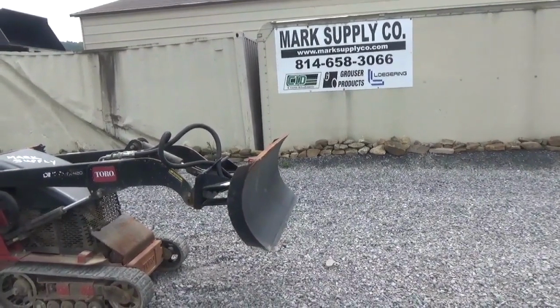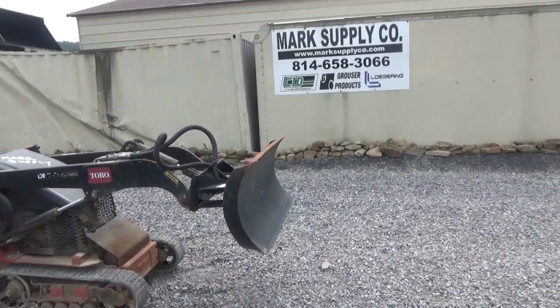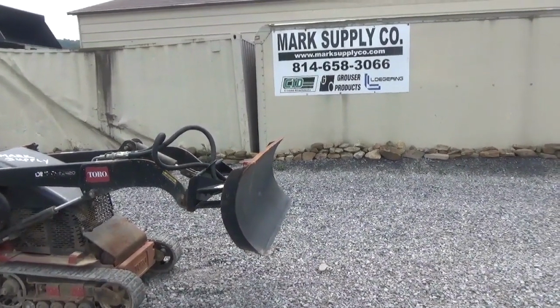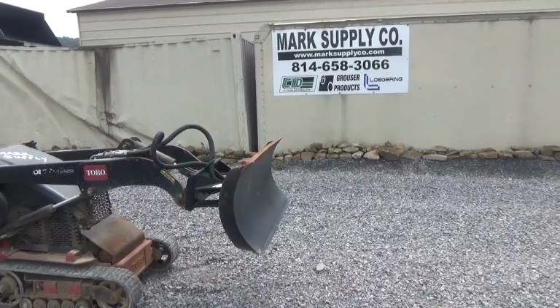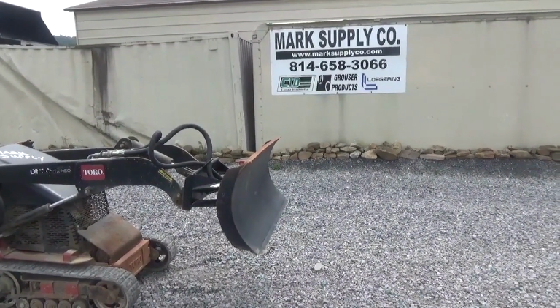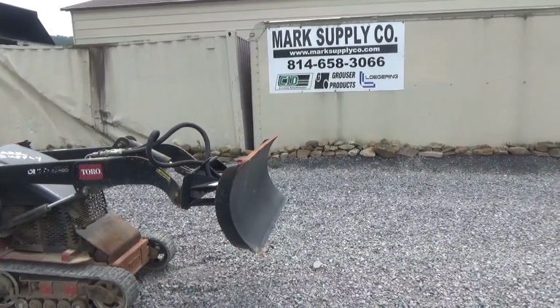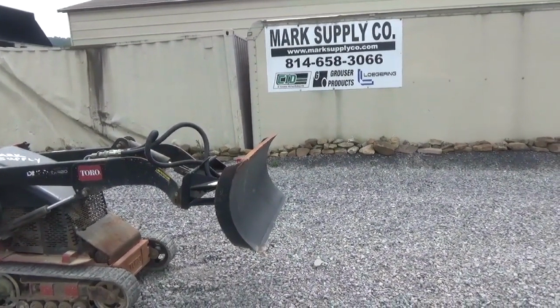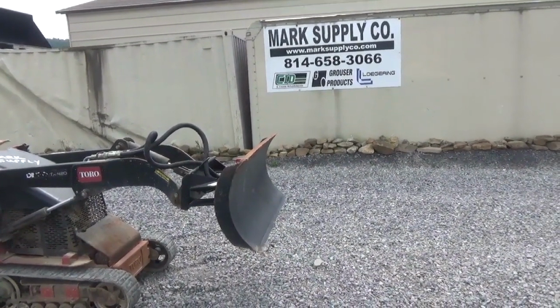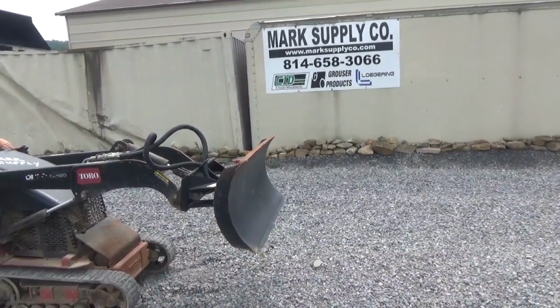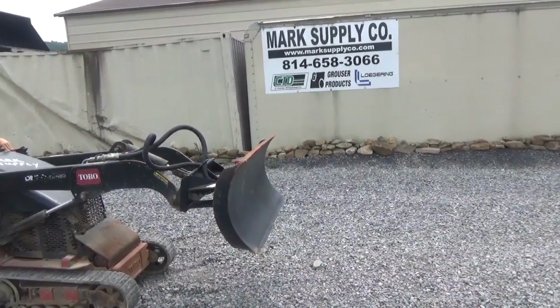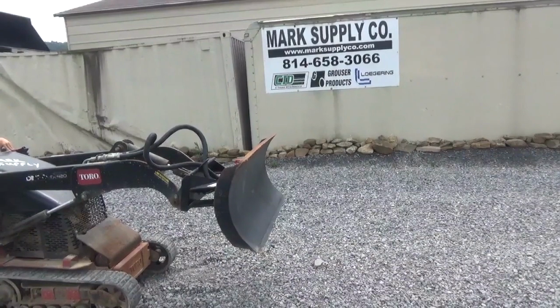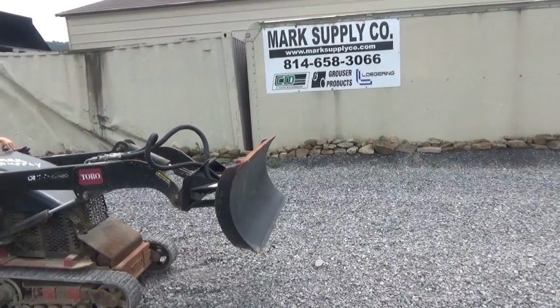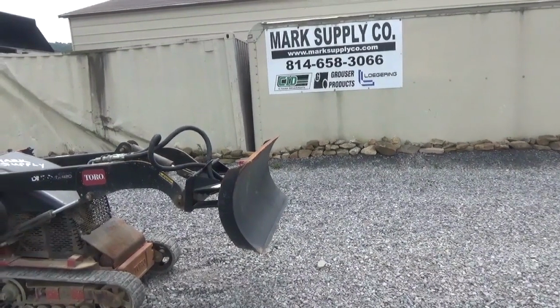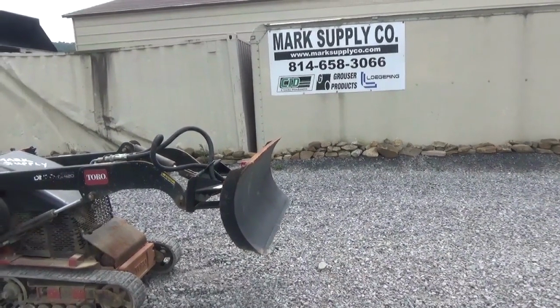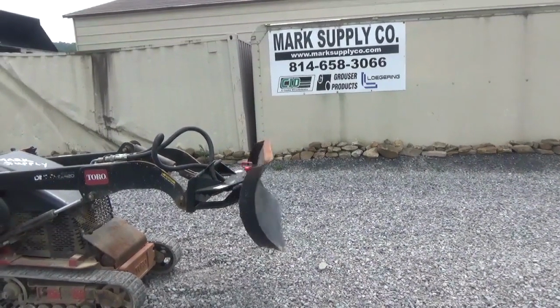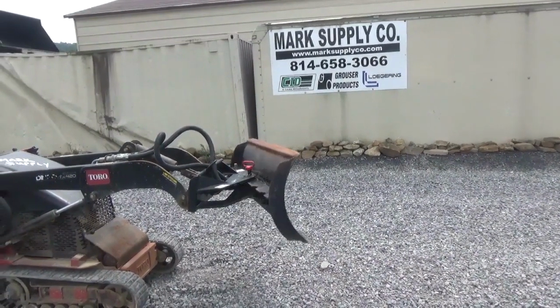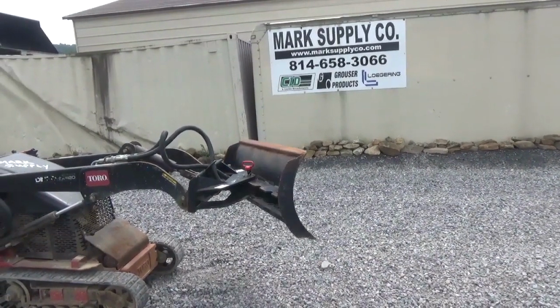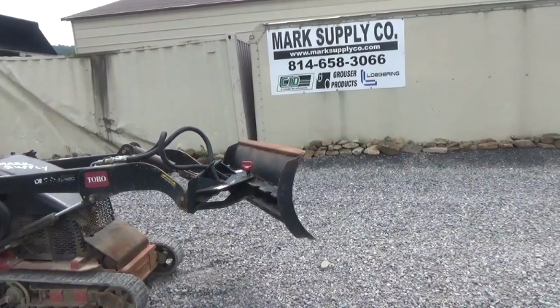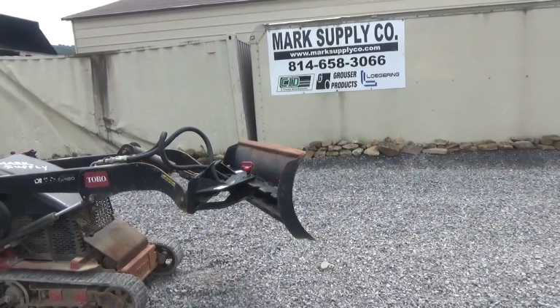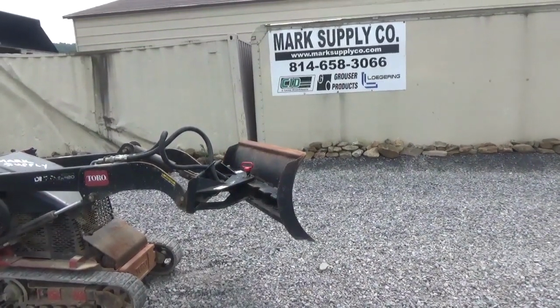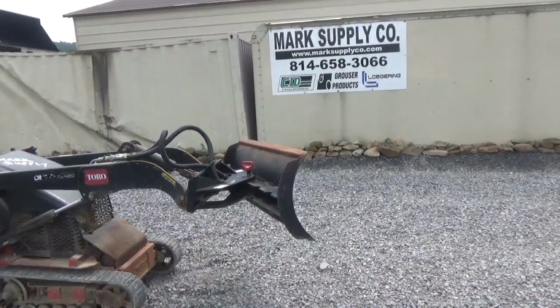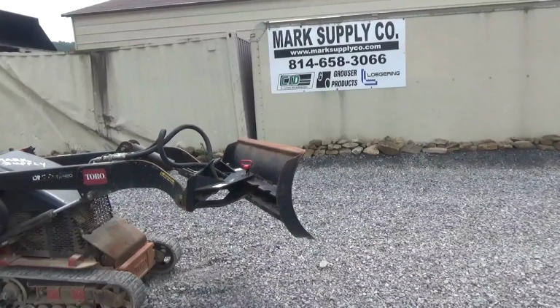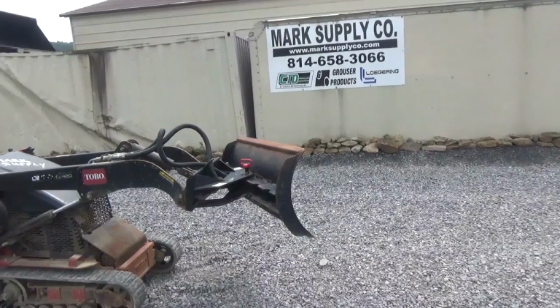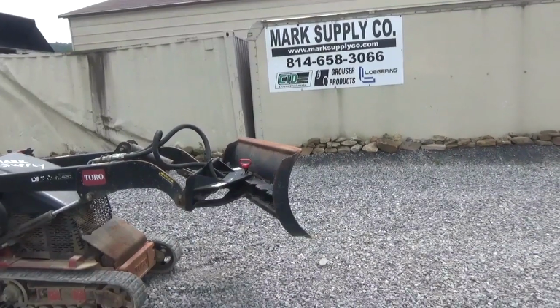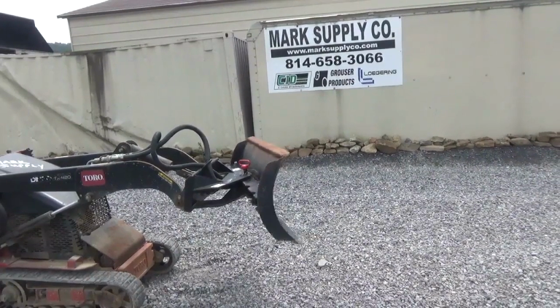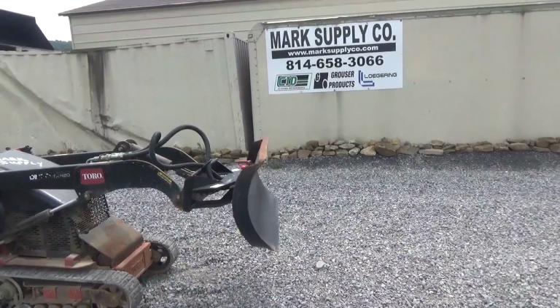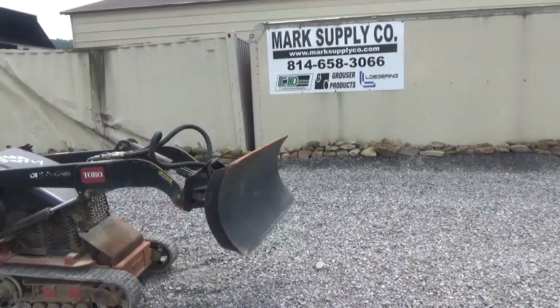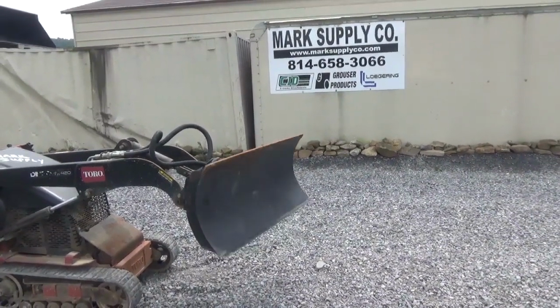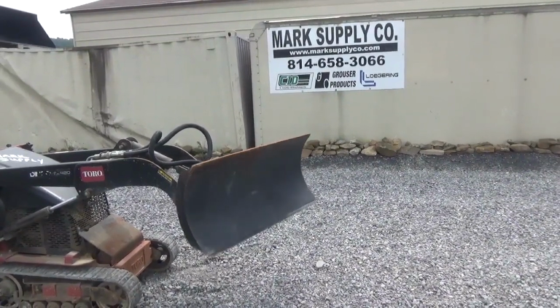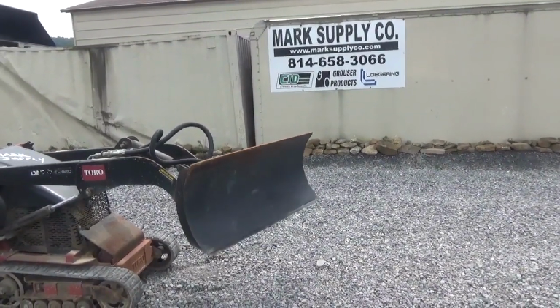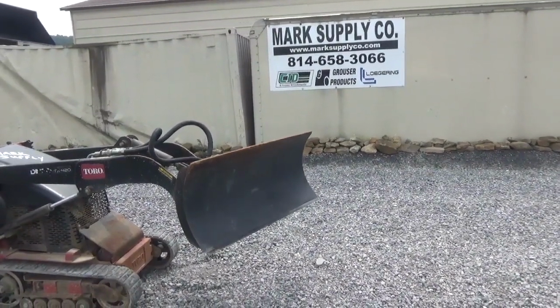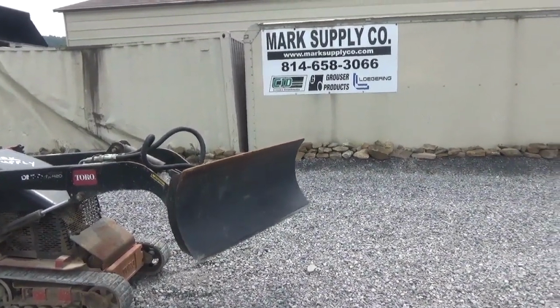Go ahead Braden, fire it up. Let me just show you here that it angles the way it's supposed to. There you can see everything works the way it's supposed to.